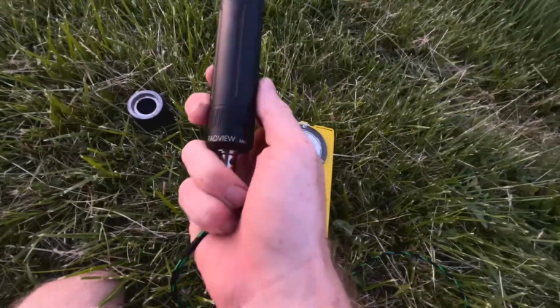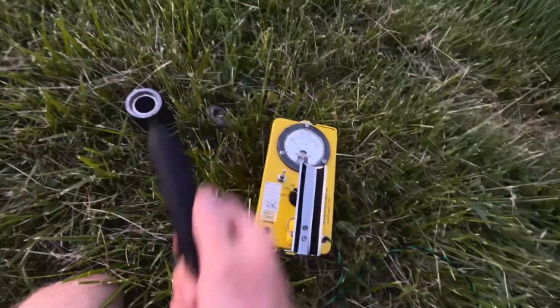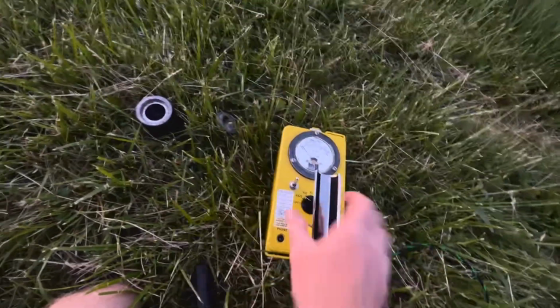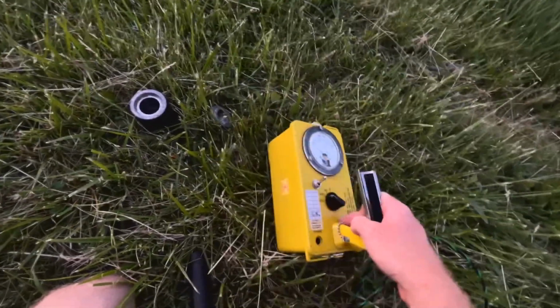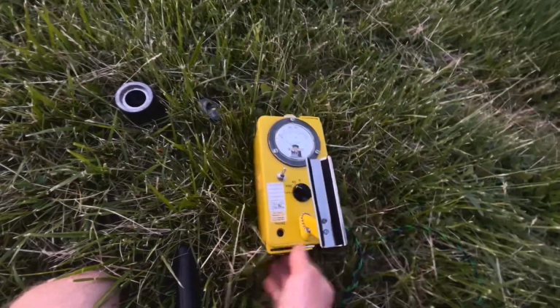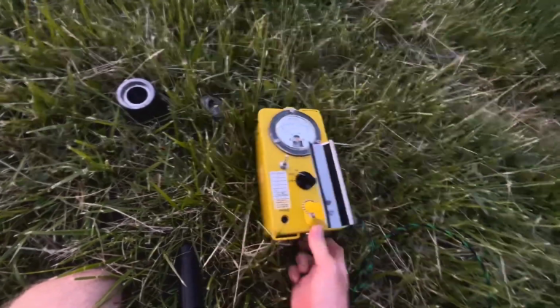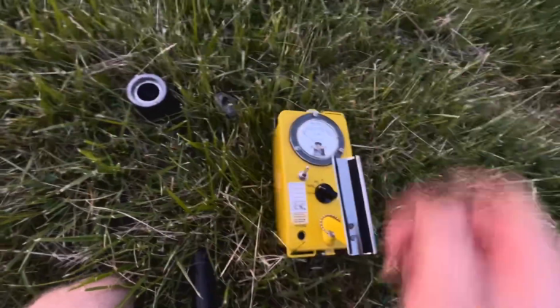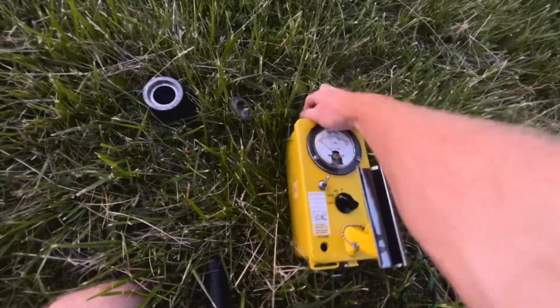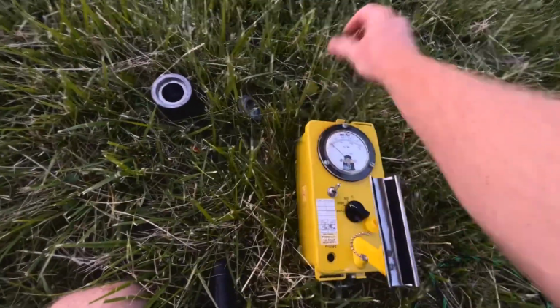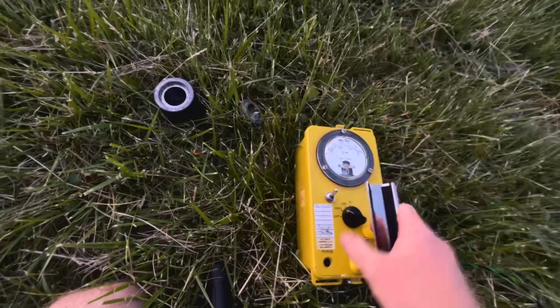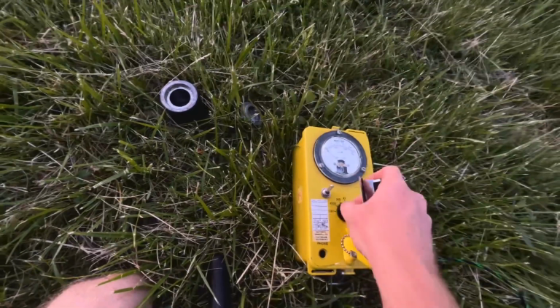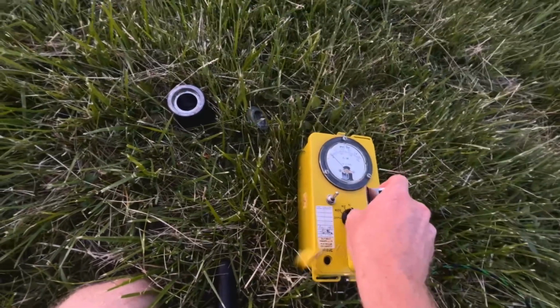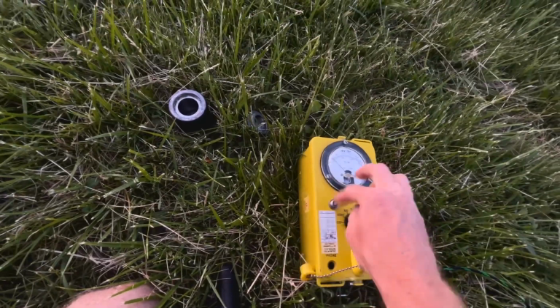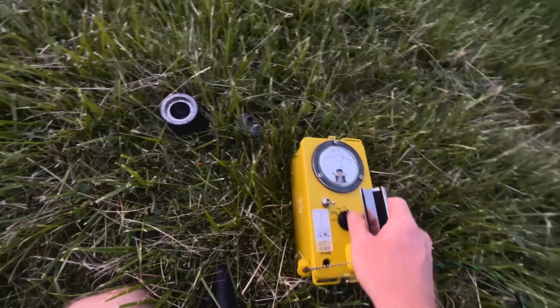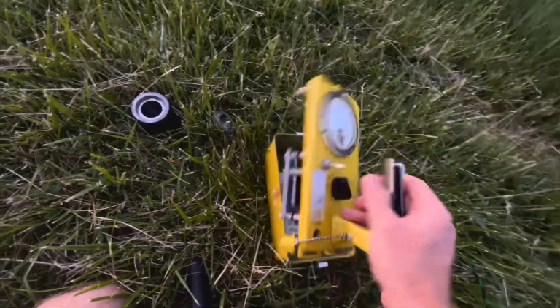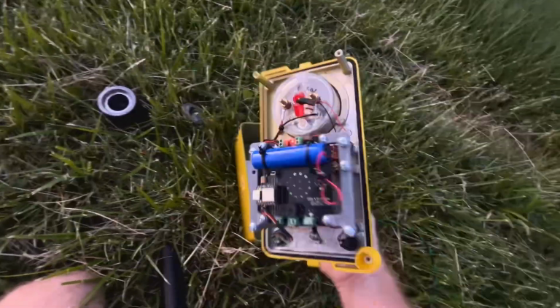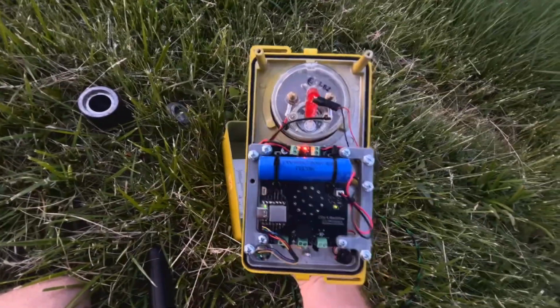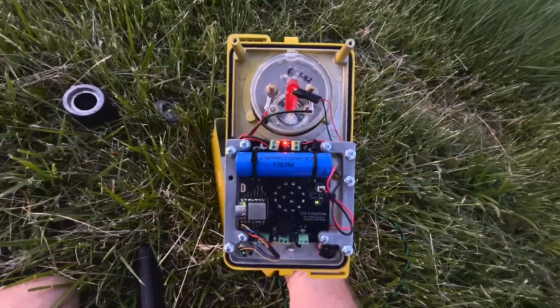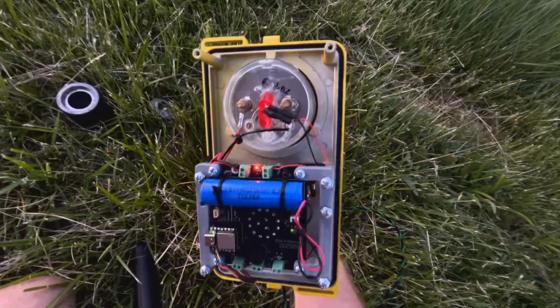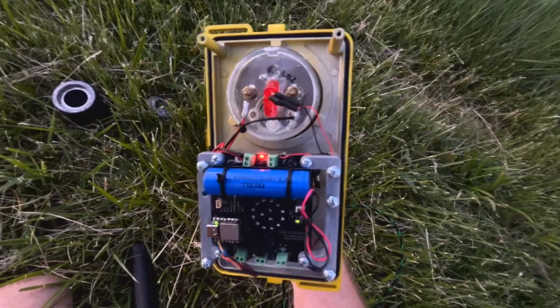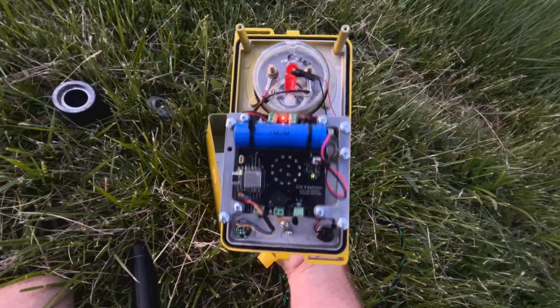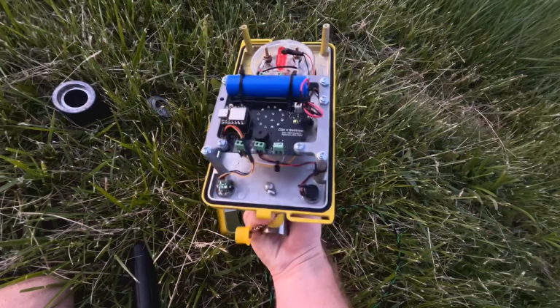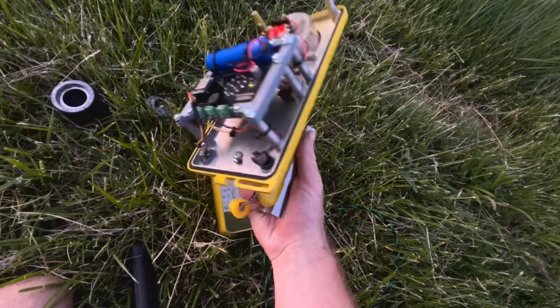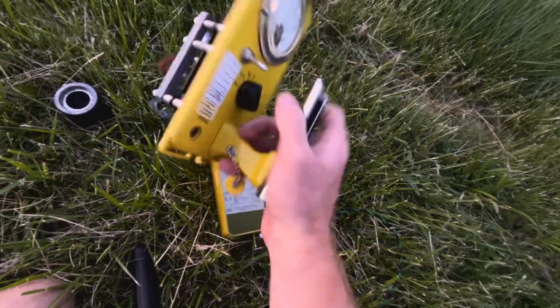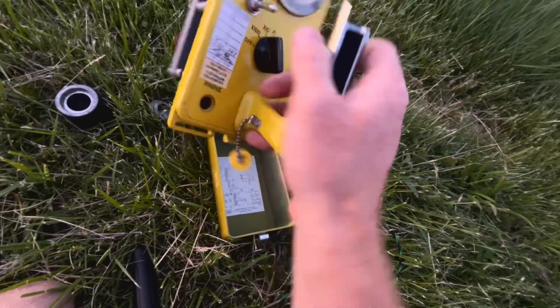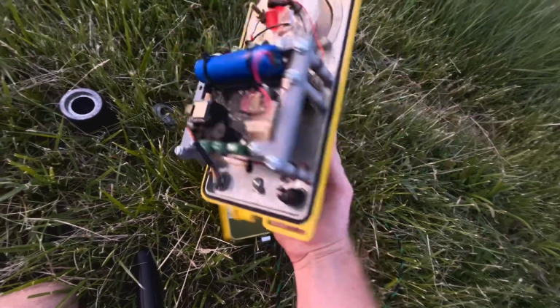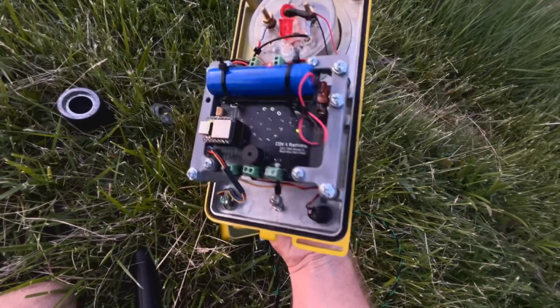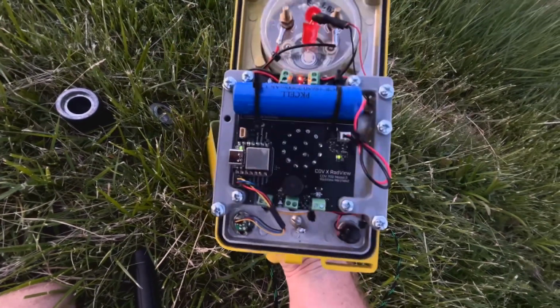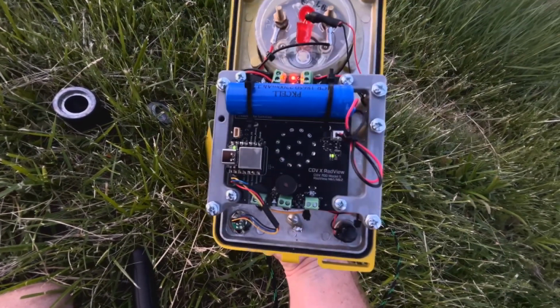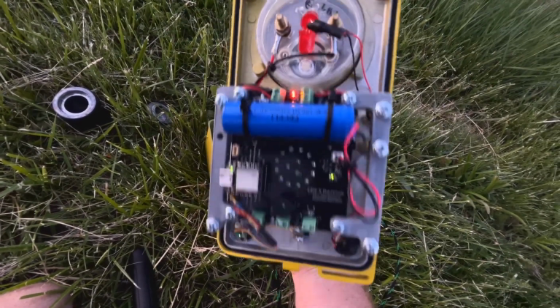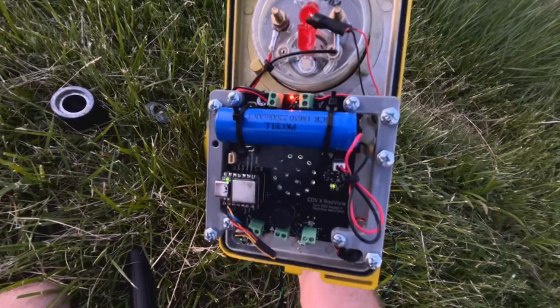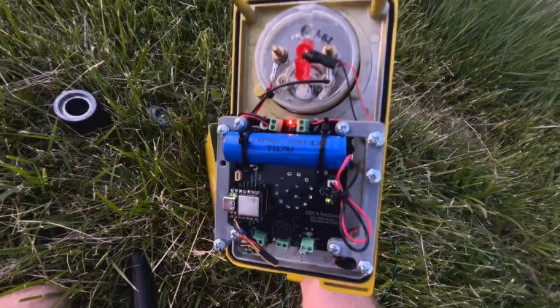RadView MK1 CDV700 — let me pop it open for you real quick and show the internals. Got some LEDs on there, got some extra speakers you can hear really loud, good size battery. Pretty sweet.